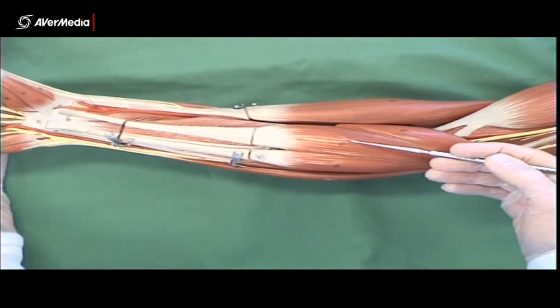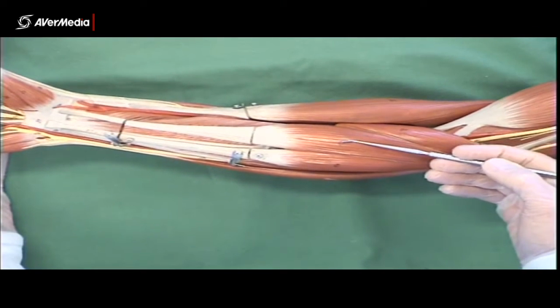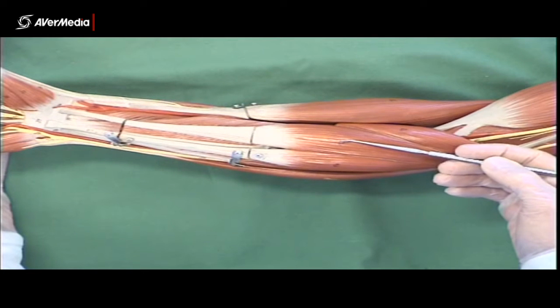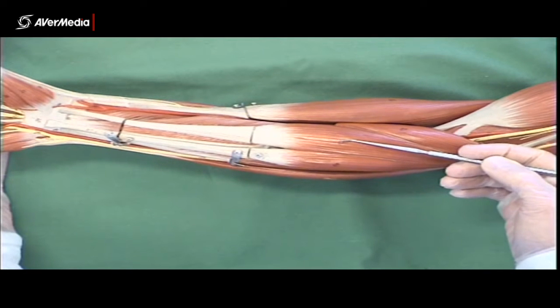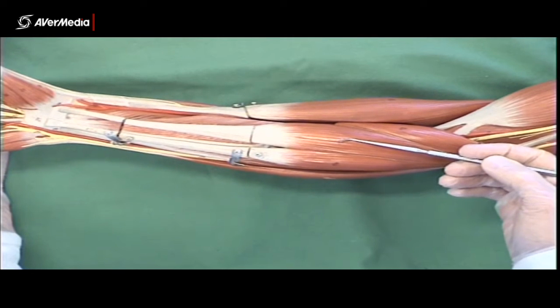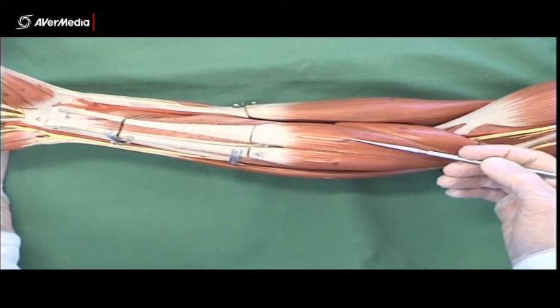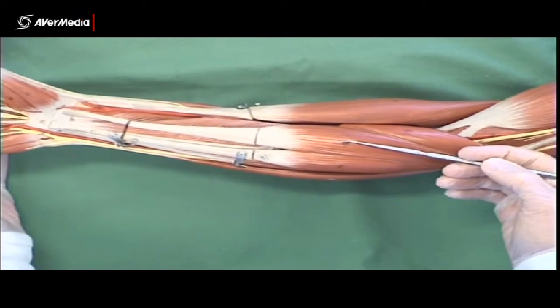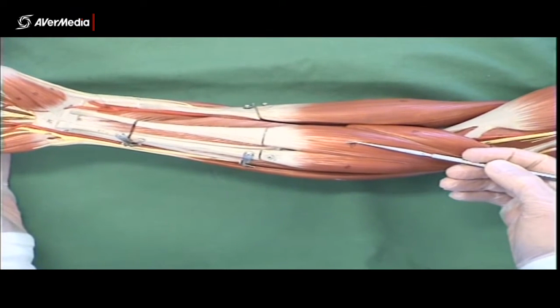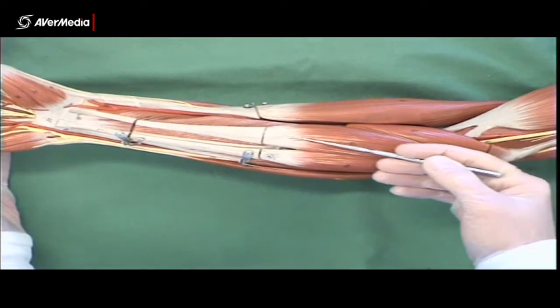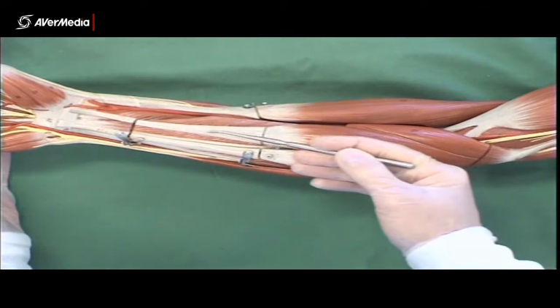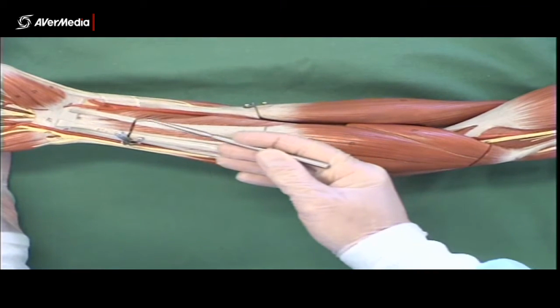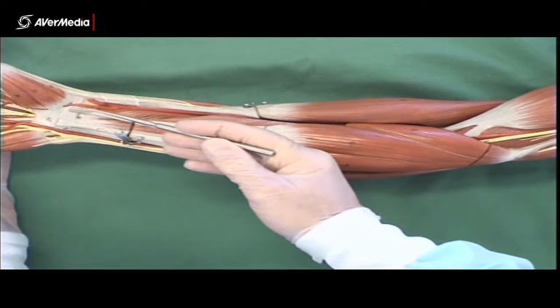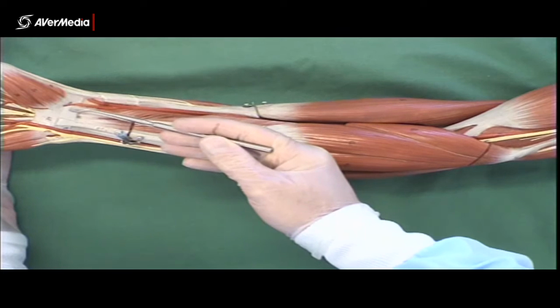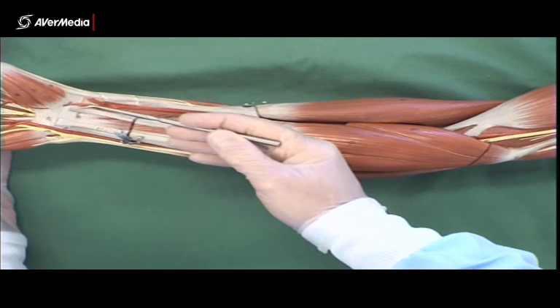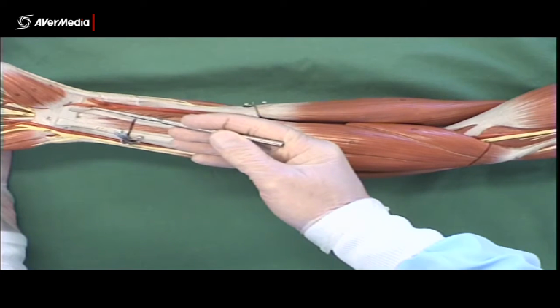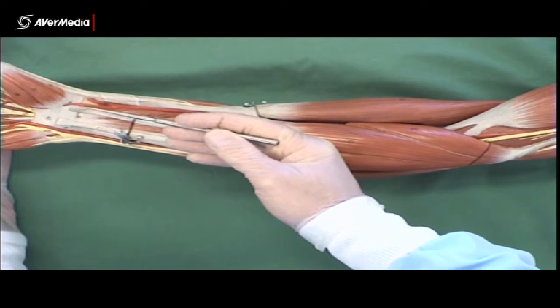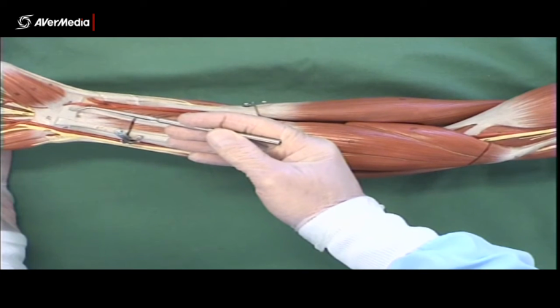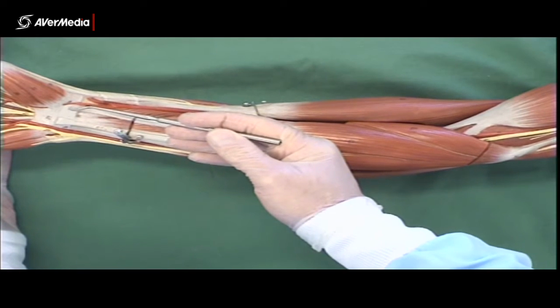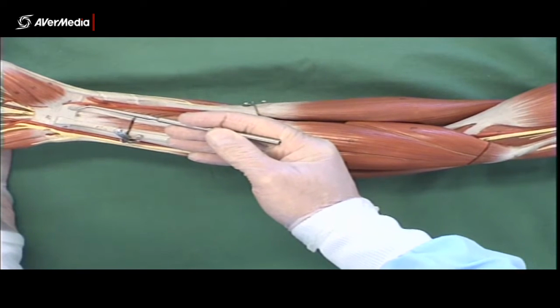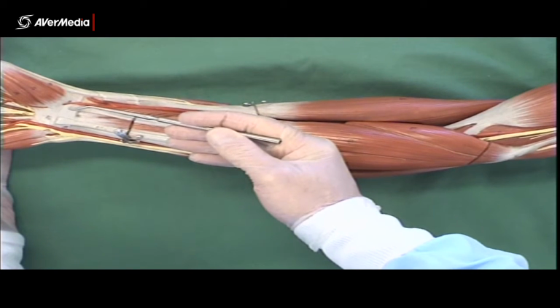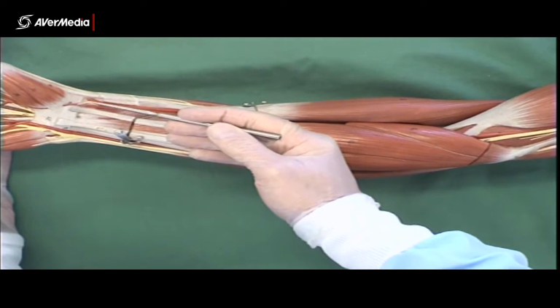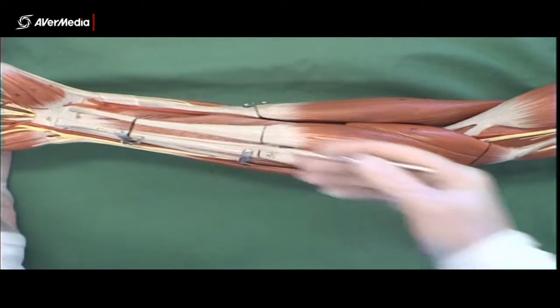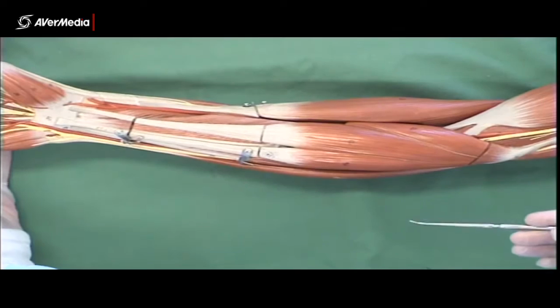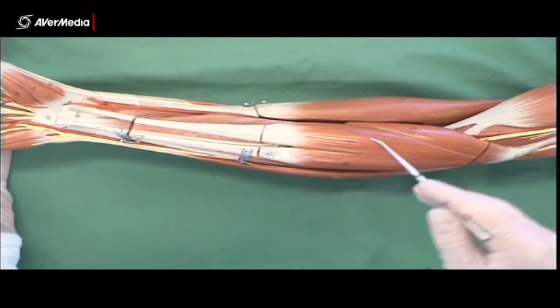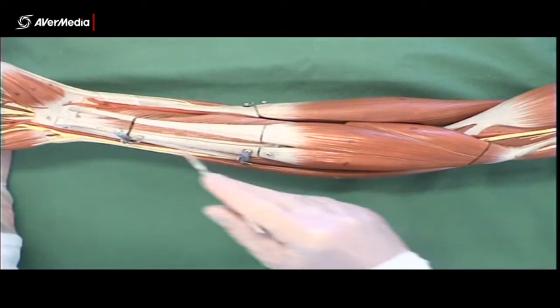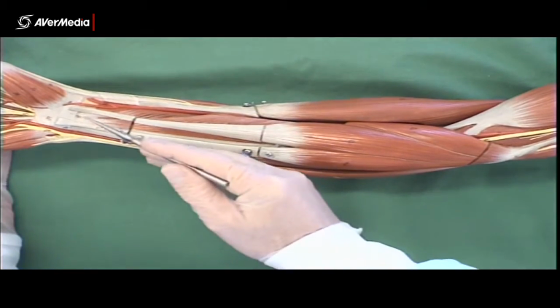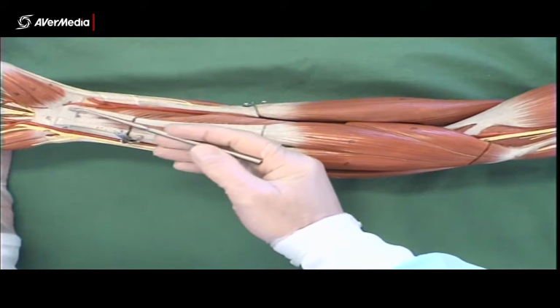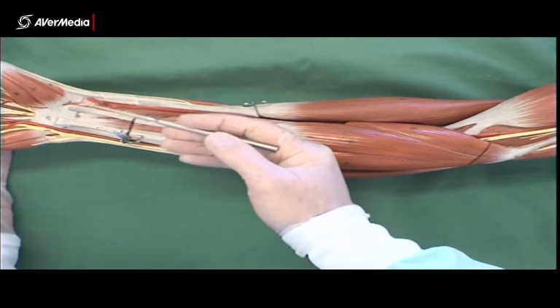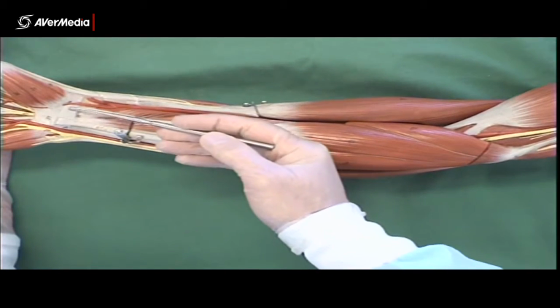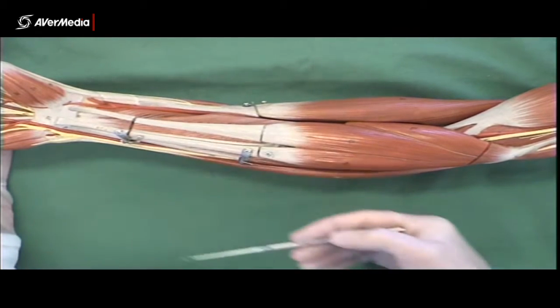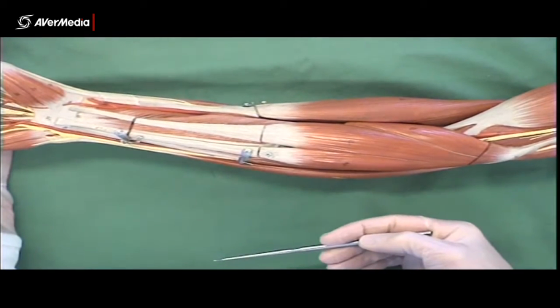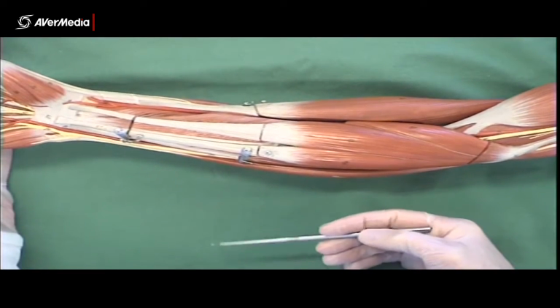Starting at the cubital fossa, the first of the flexors we find is pronator teres. Then, moving more medially, we have flexor carpi radialis, which usually has a long but relatively thick and broad tendon that attaches at the wrist, just lateral of the midline.